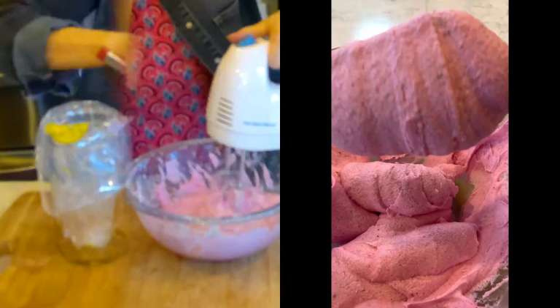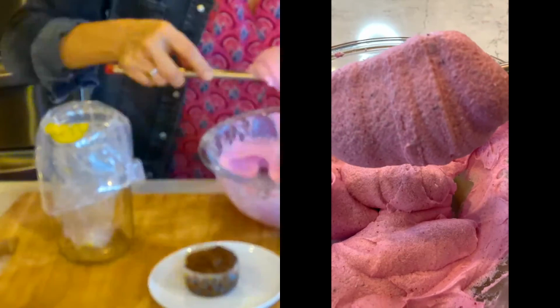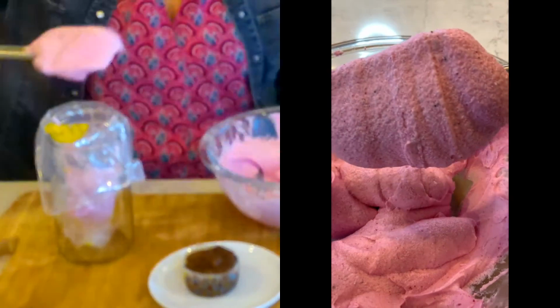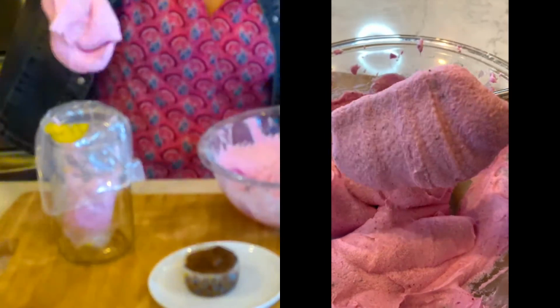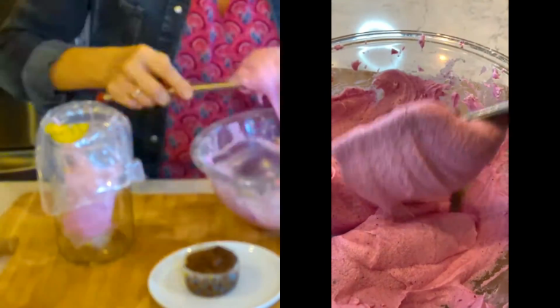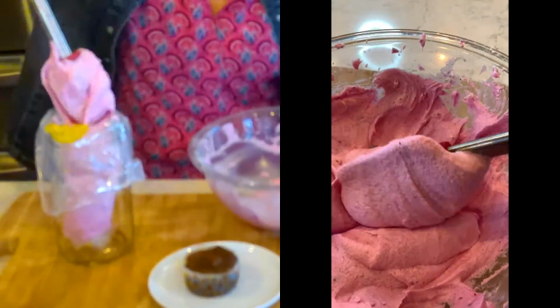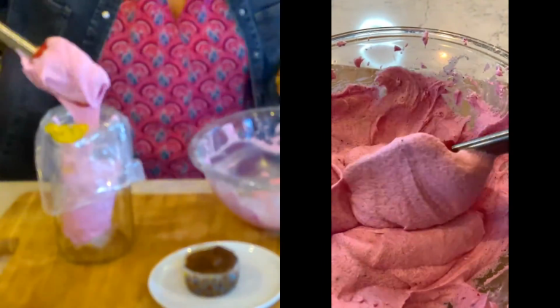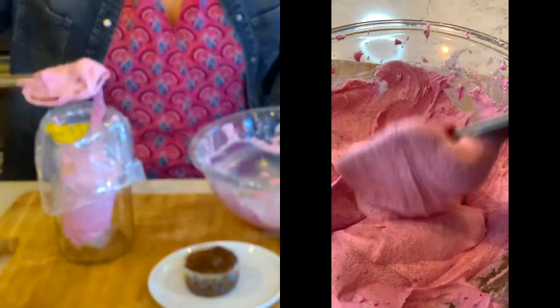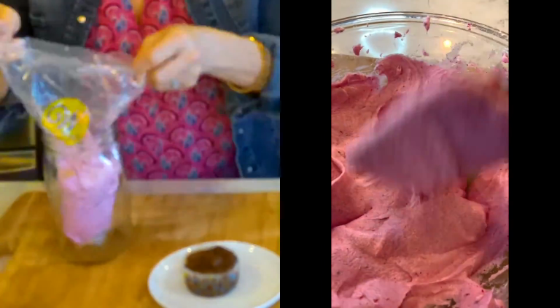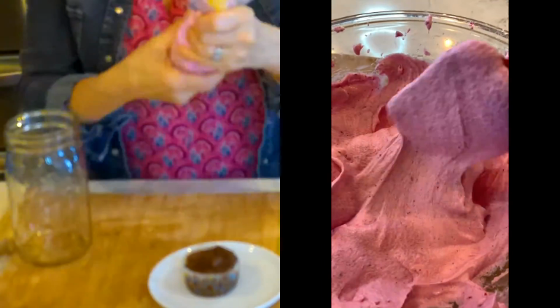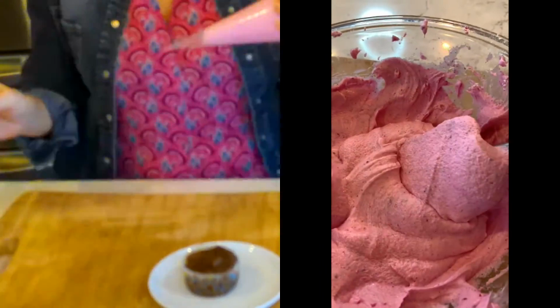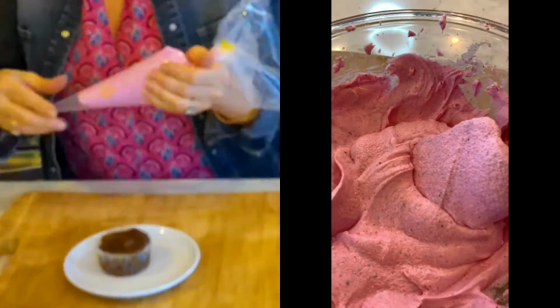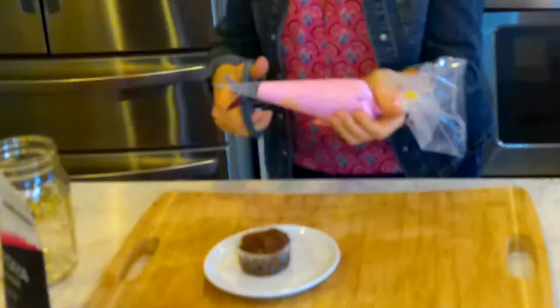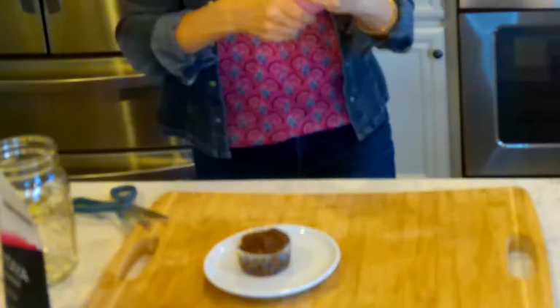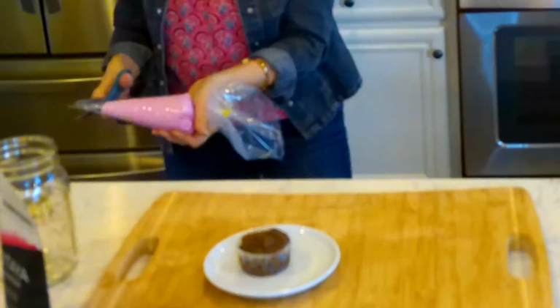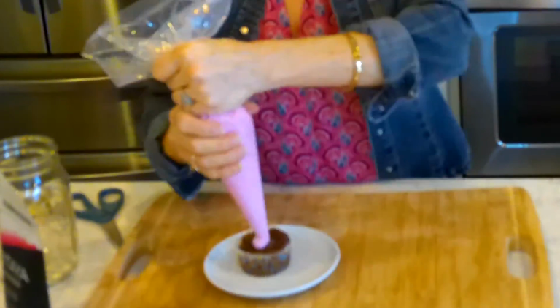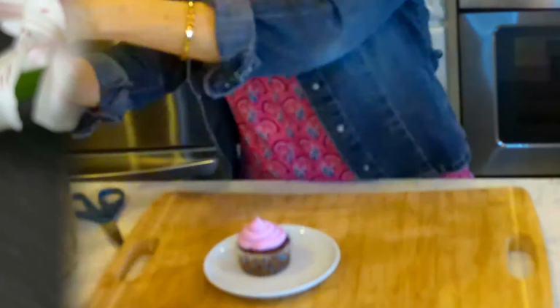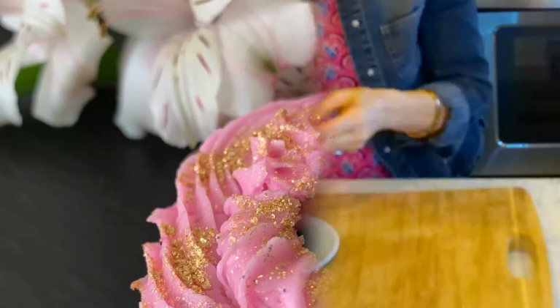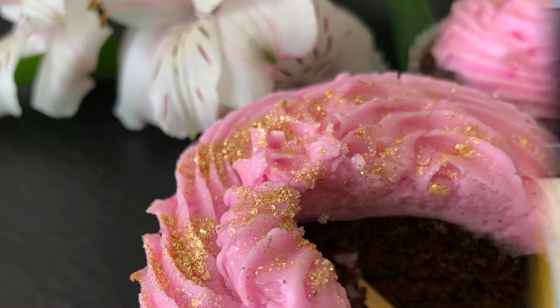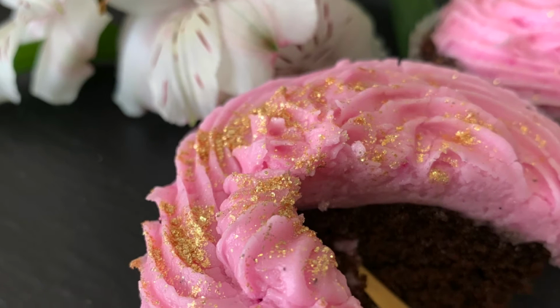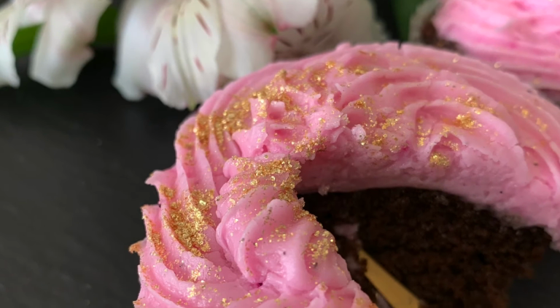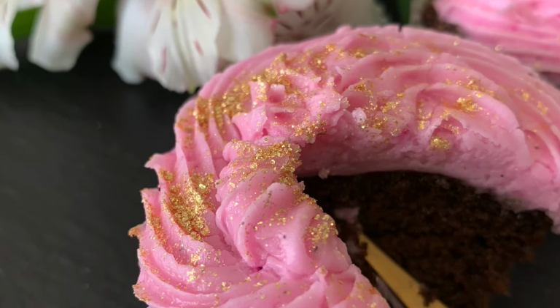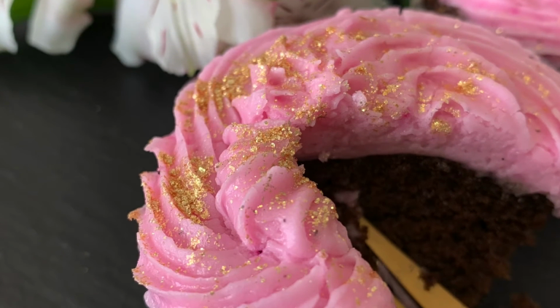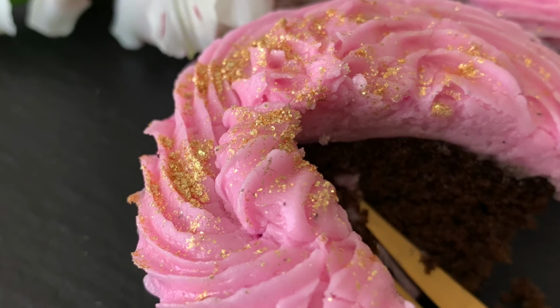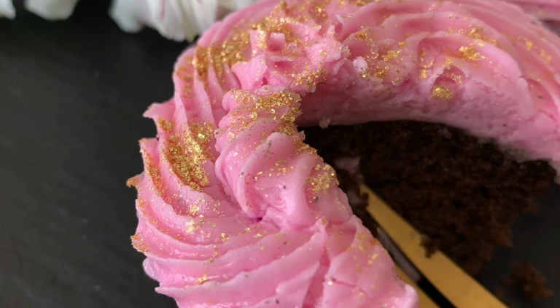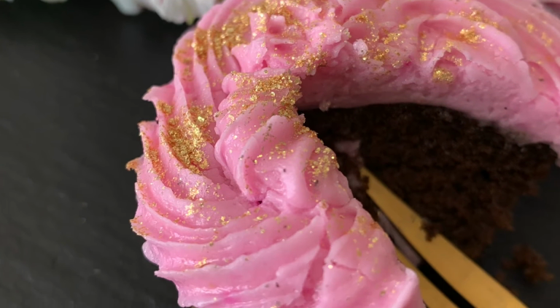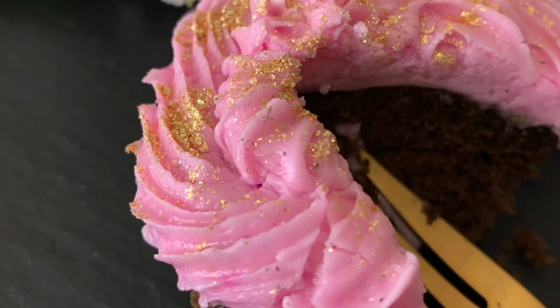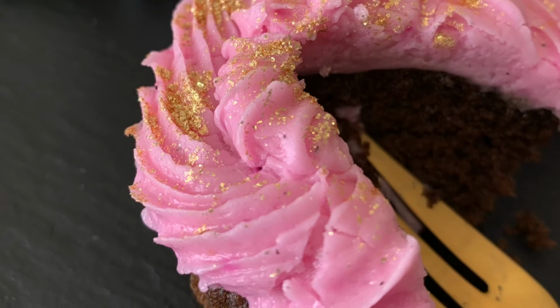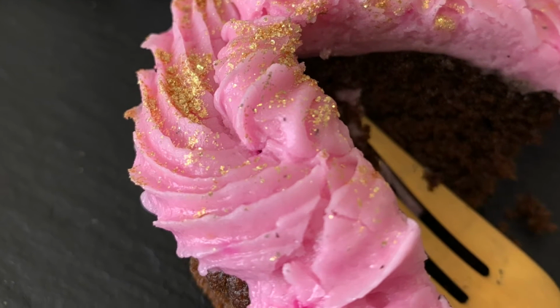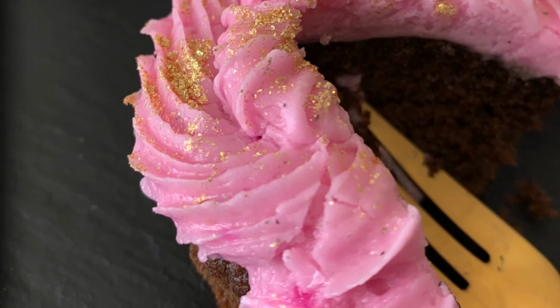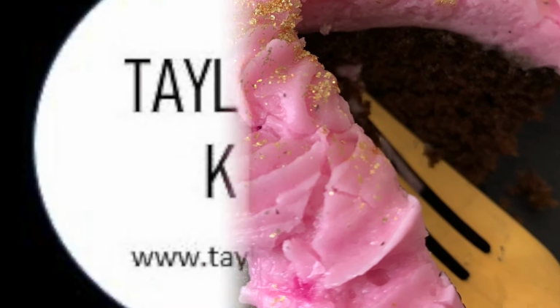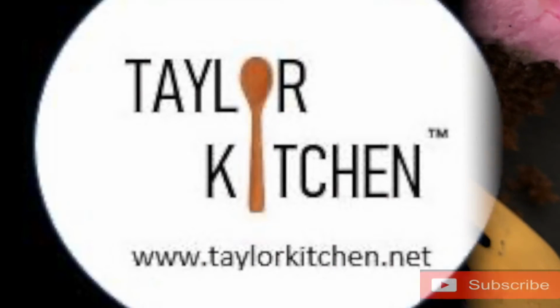As soon as it's done, you can put it into a piping bag or just spread it over the cupcakes. But I find the piping bag easier. Decorate as you will and enjoy your gluten-free pink velvet cupcakes.